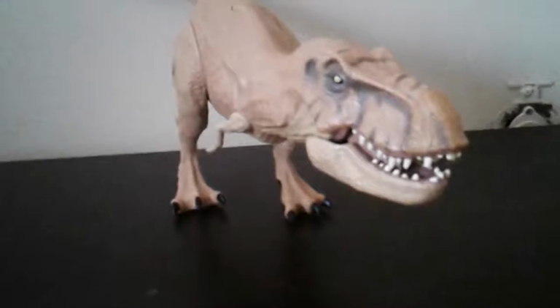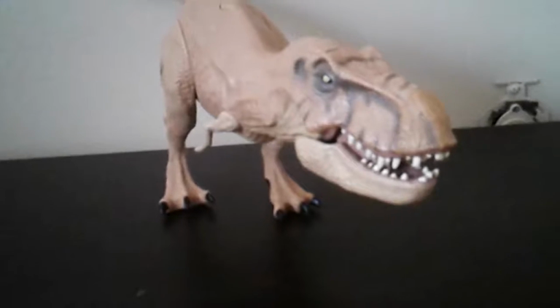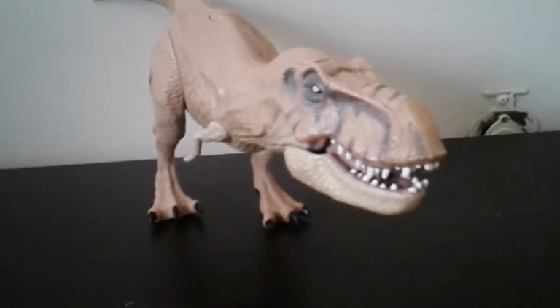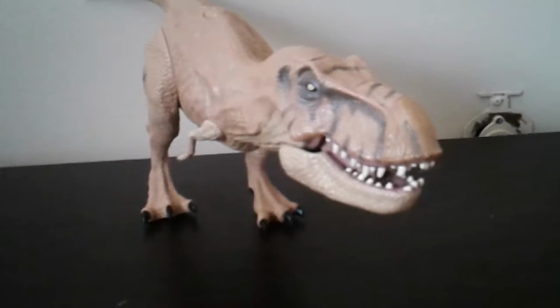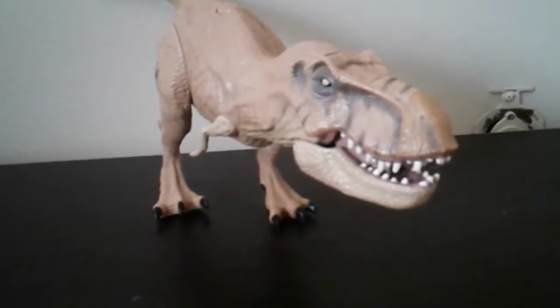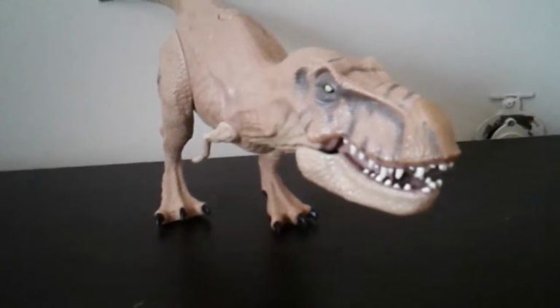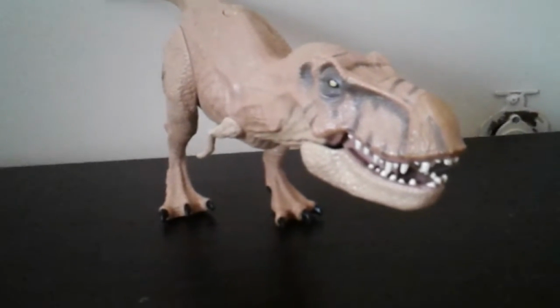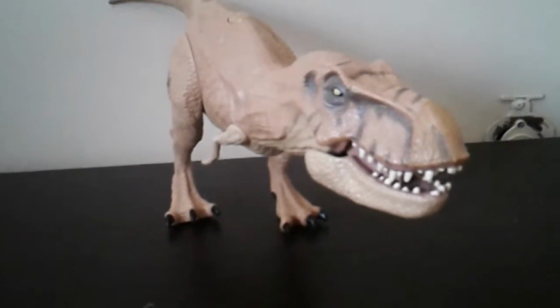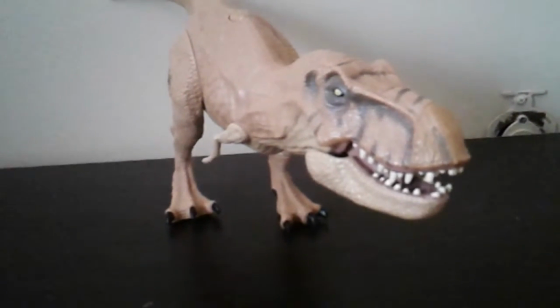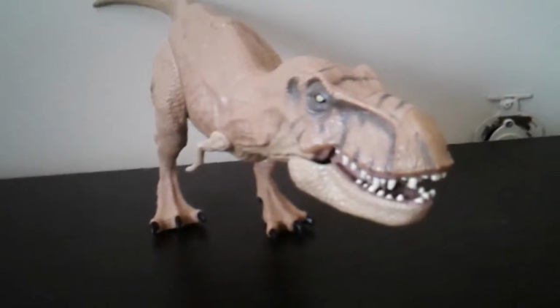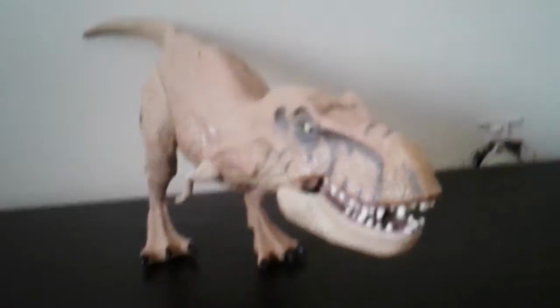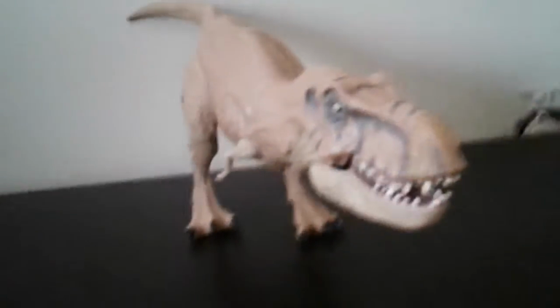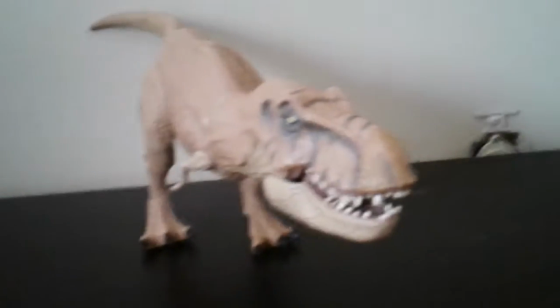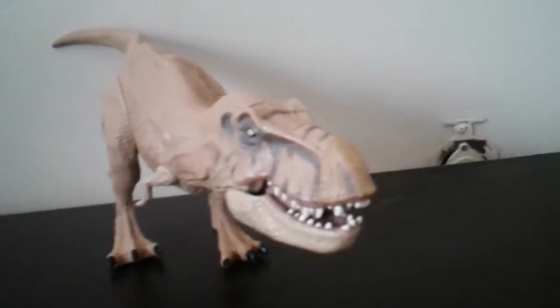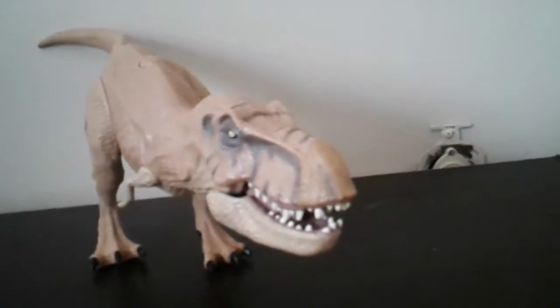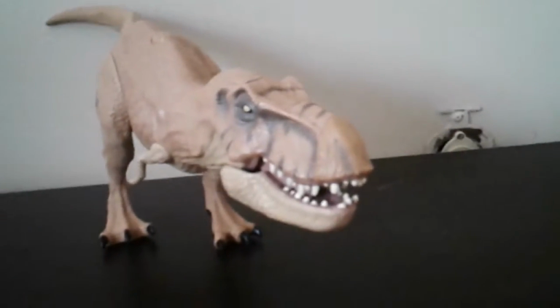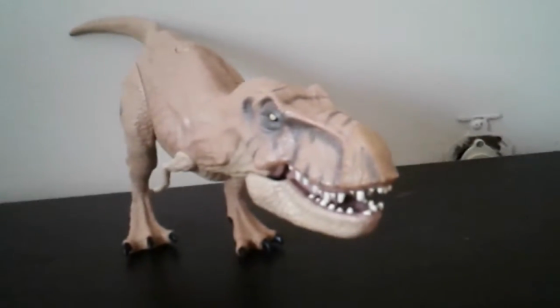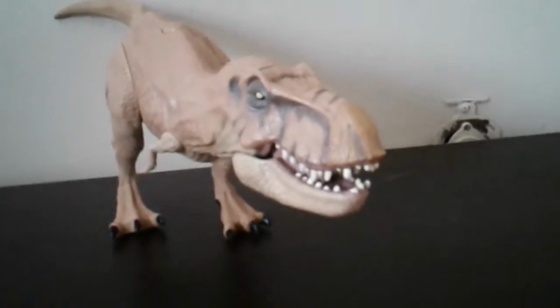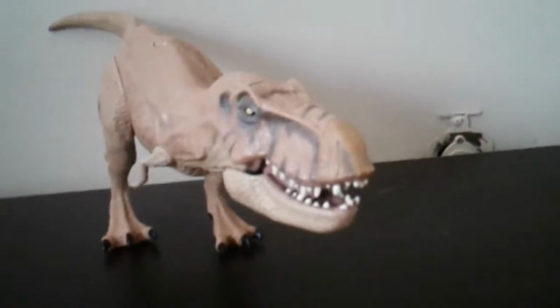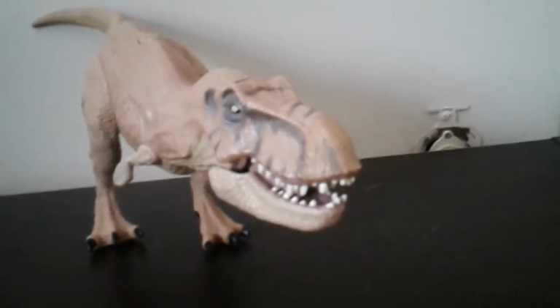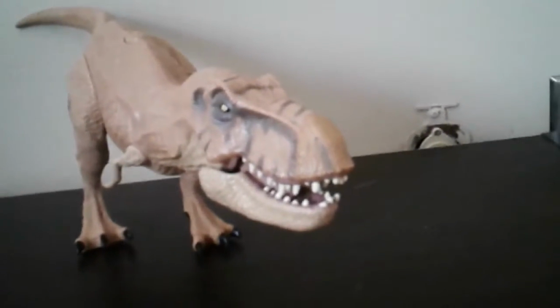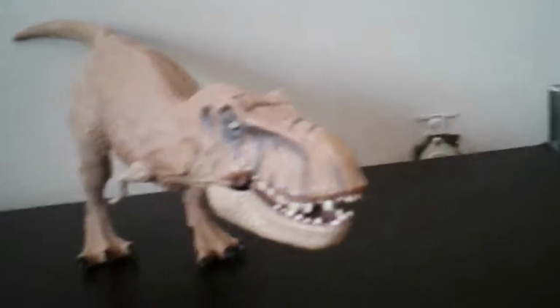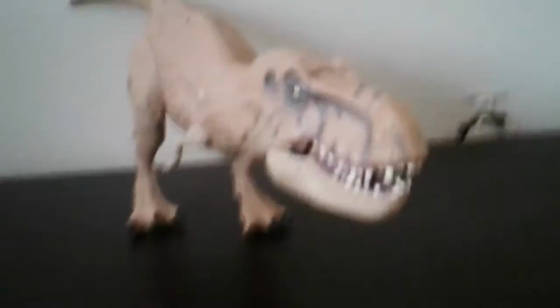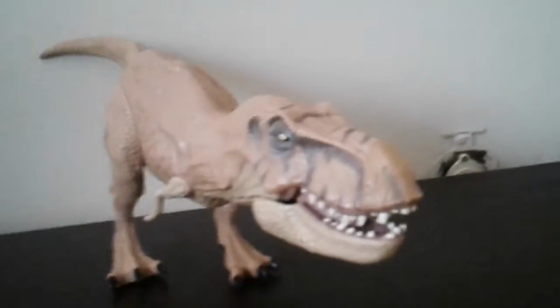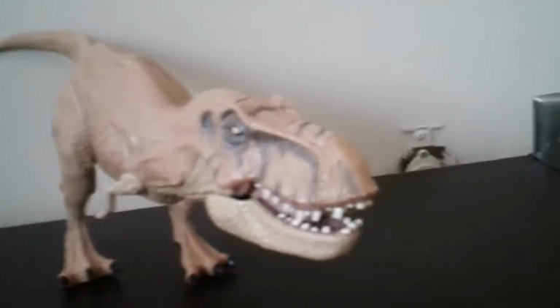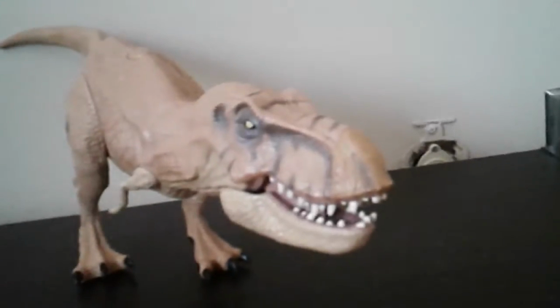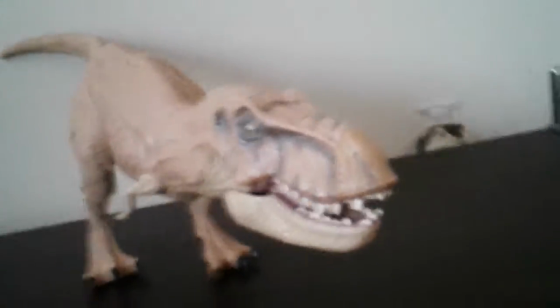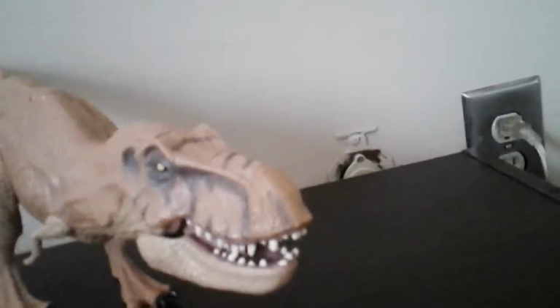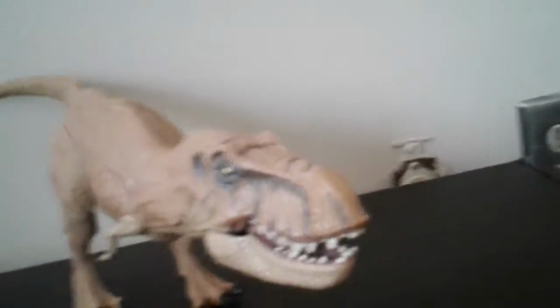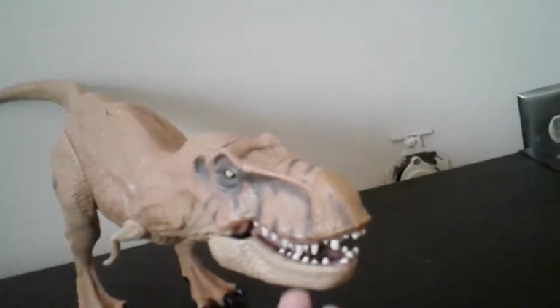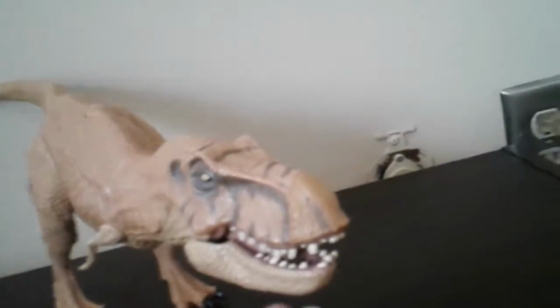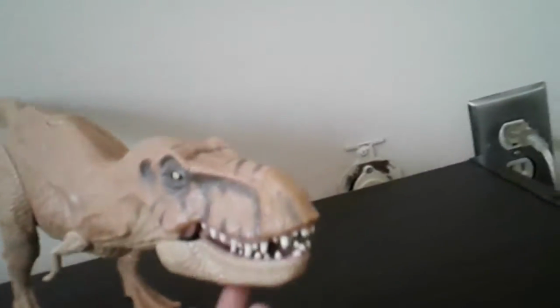Hello! Today it's Dragon Trainer and we have my first Jurassic World review.